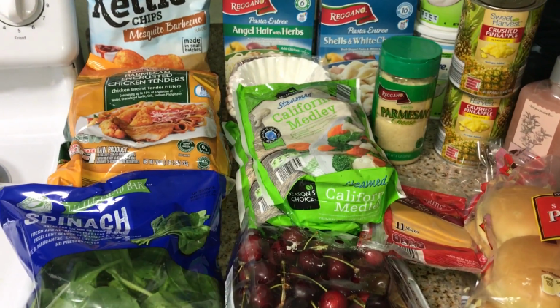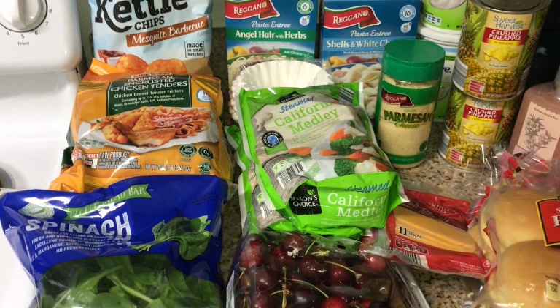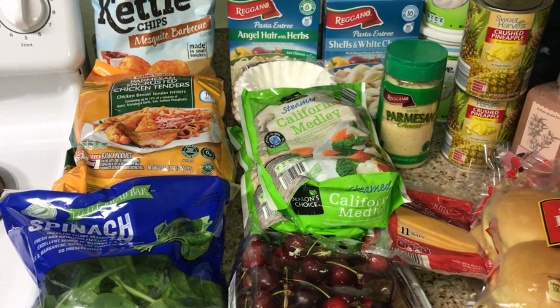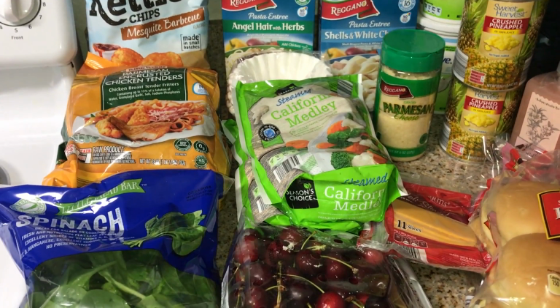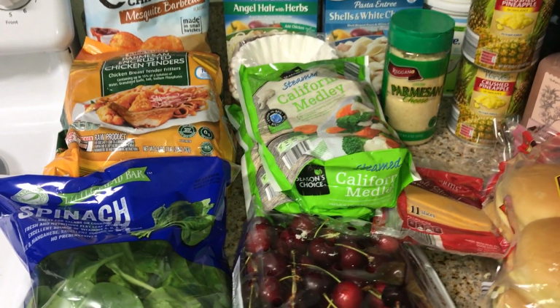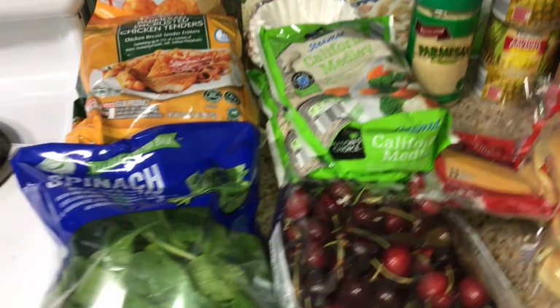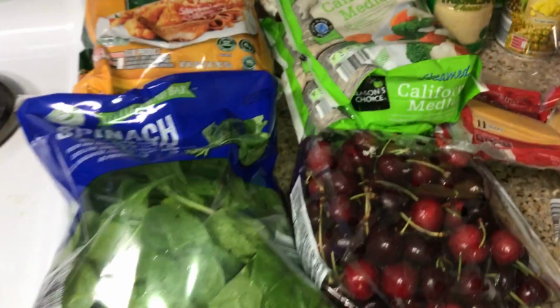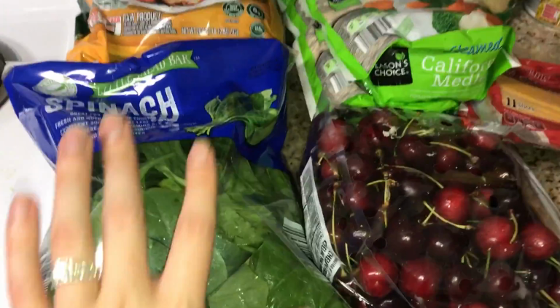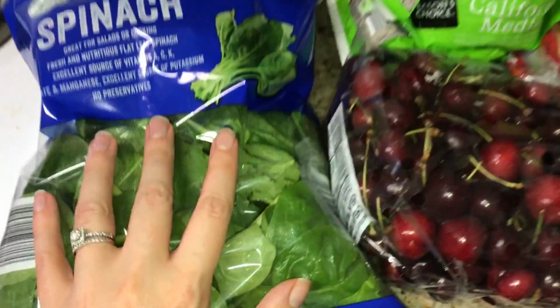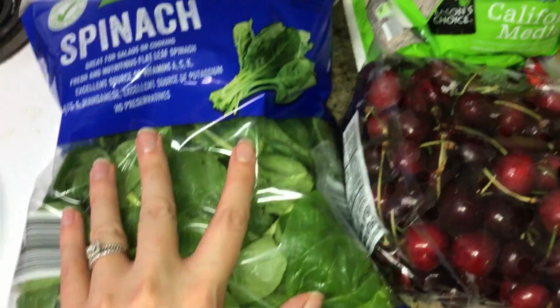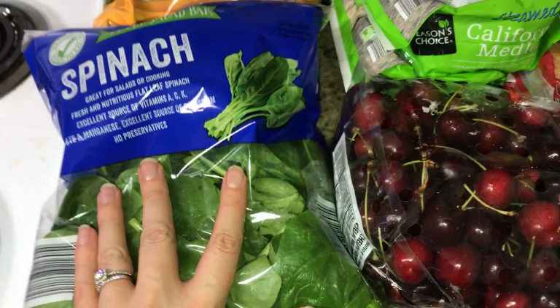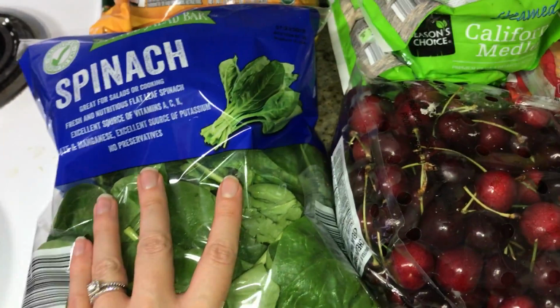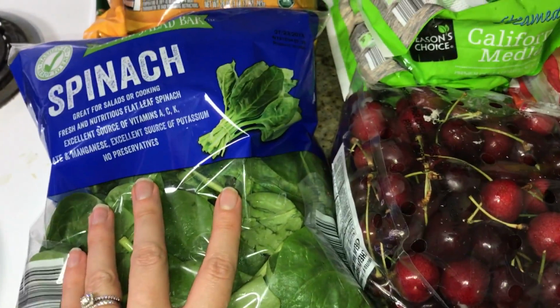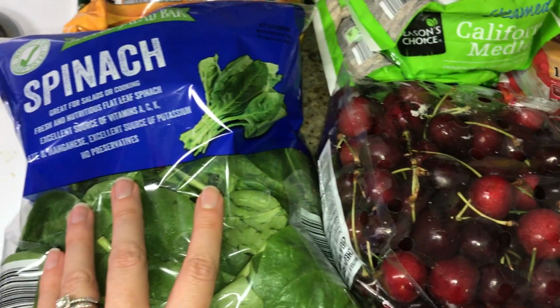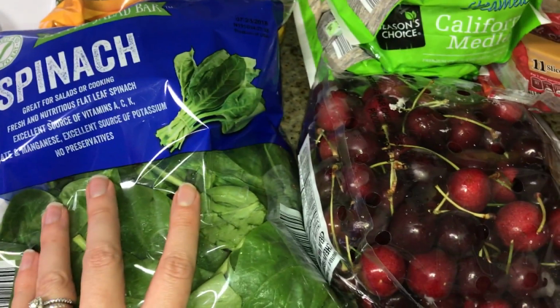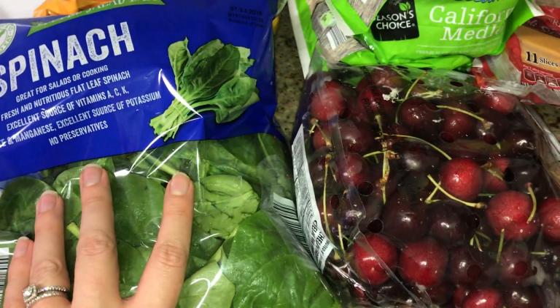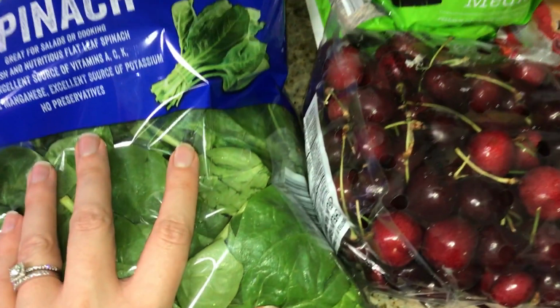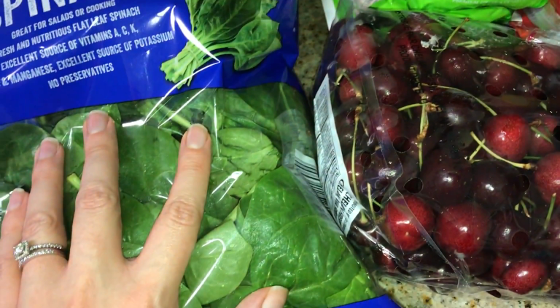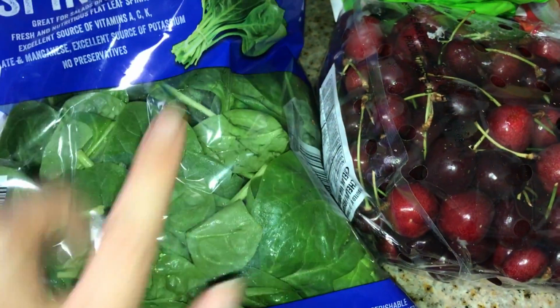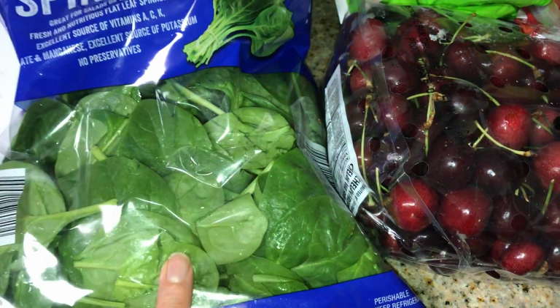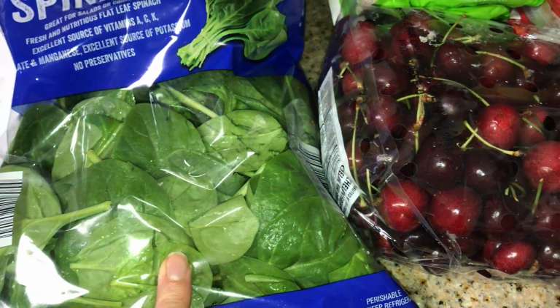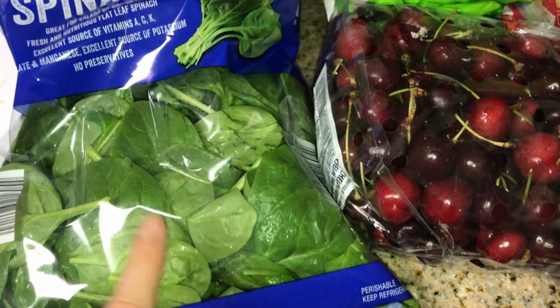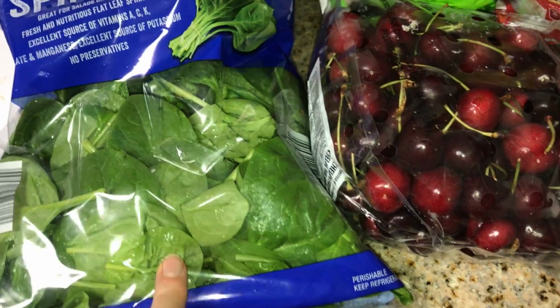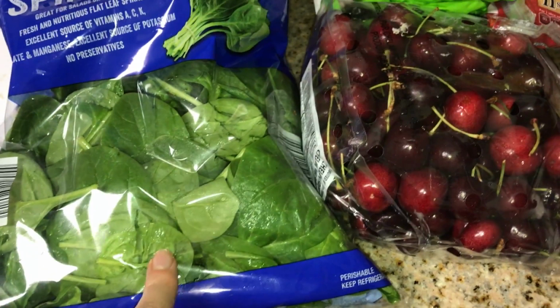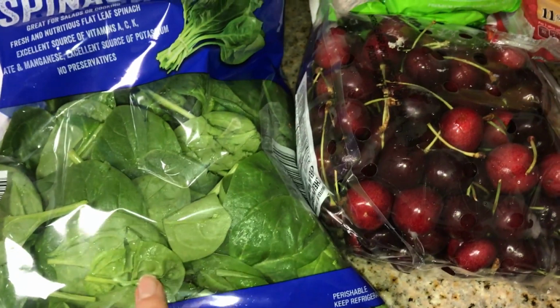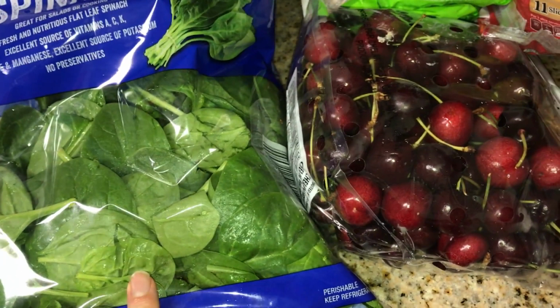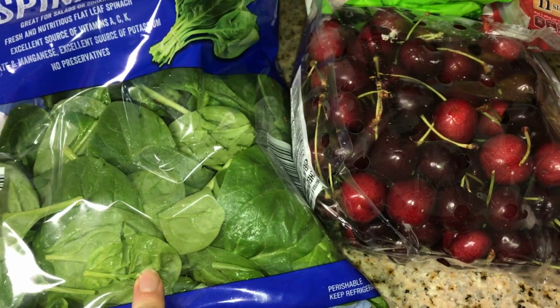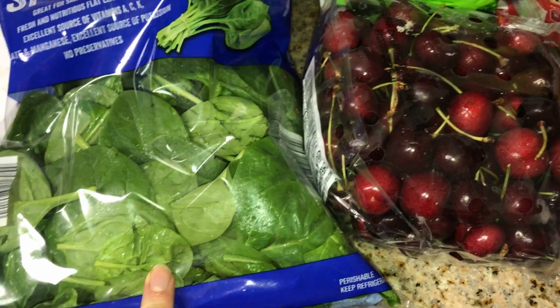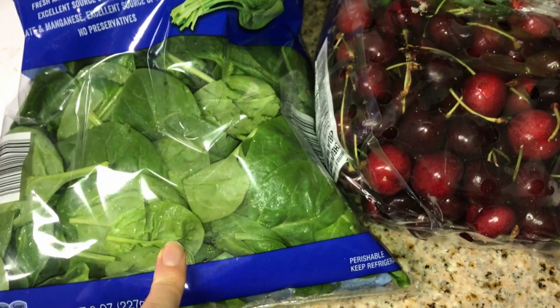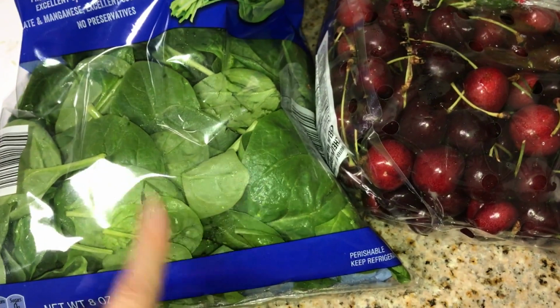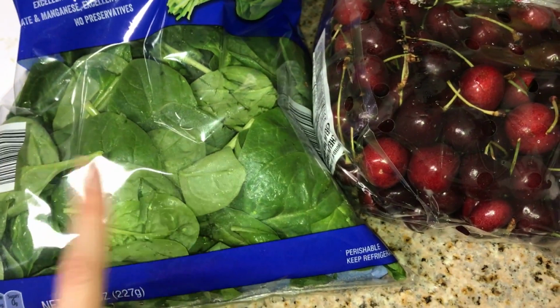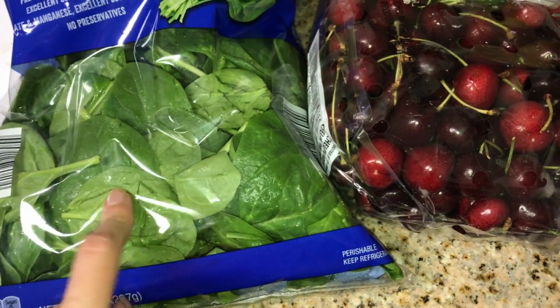This is kind of just odds and ends. I got some spinach — one of my sweet subscribers reminded me that I haven't had smoothies in a while, so I got some spinach for that. I have tons of fruit in the freezer and some protein powder, so we are good to go.